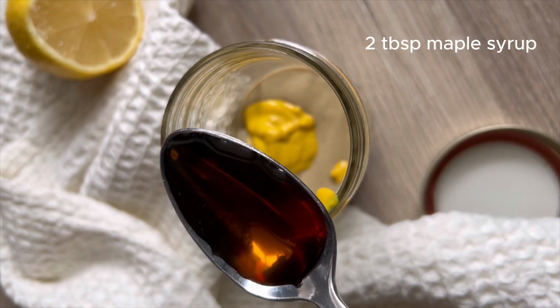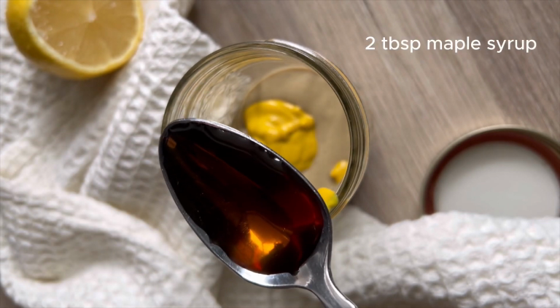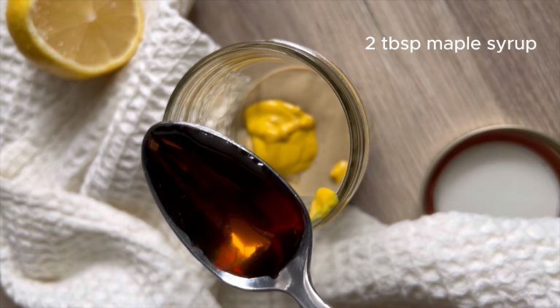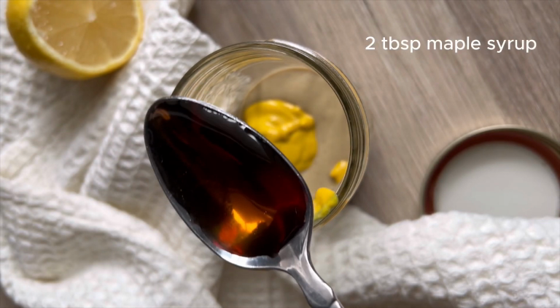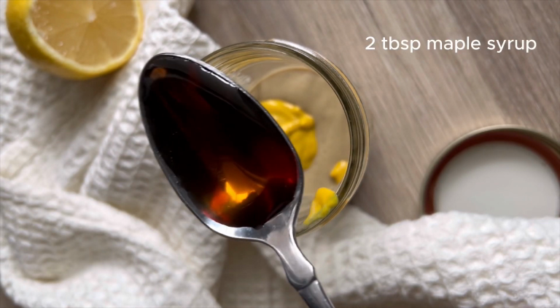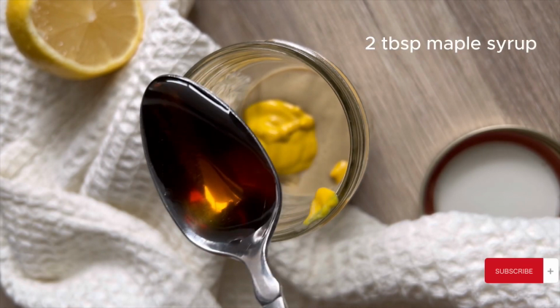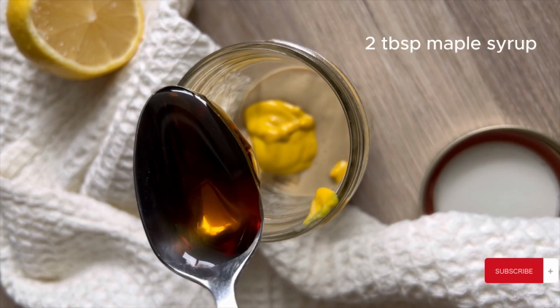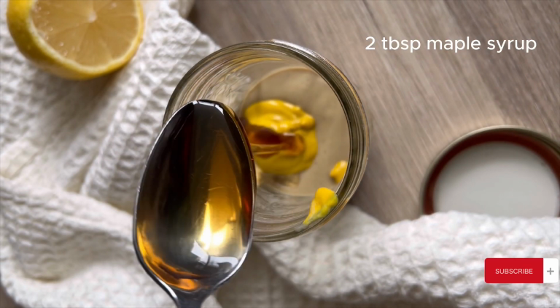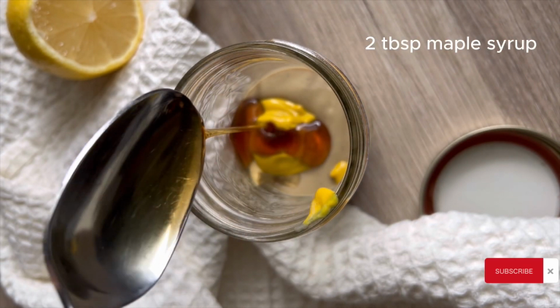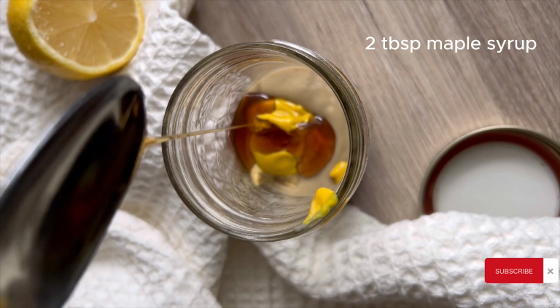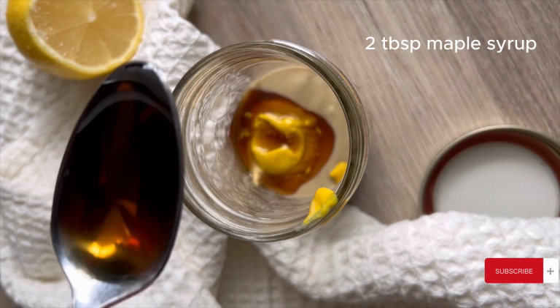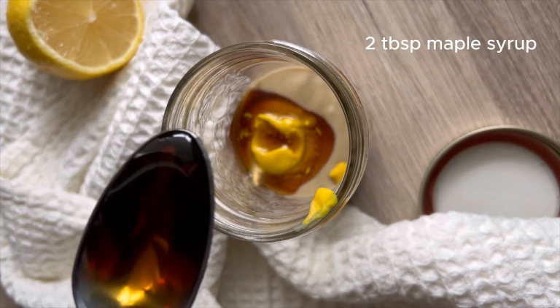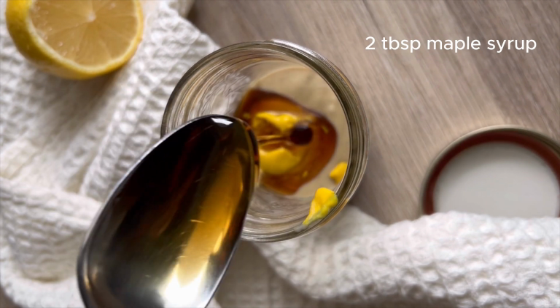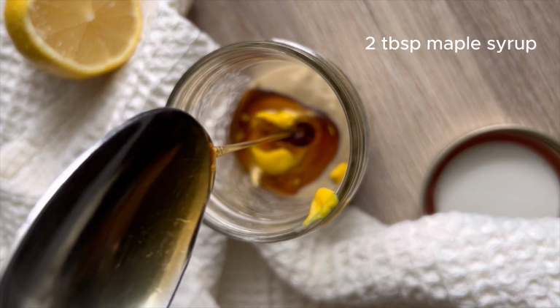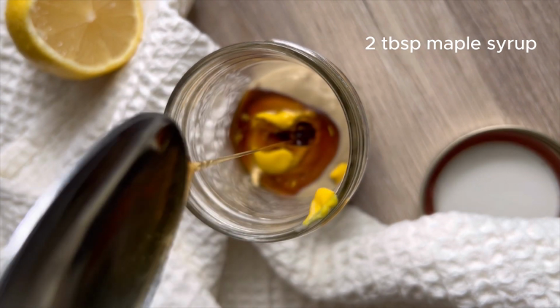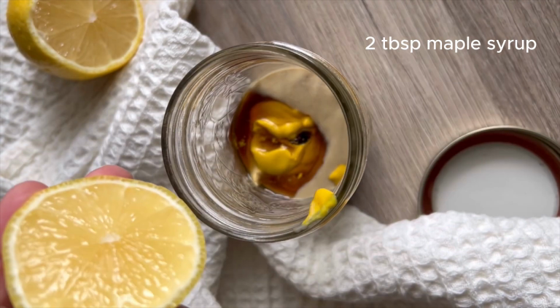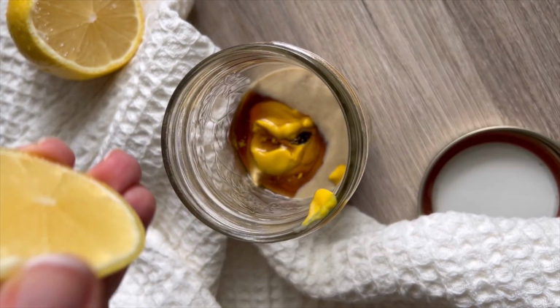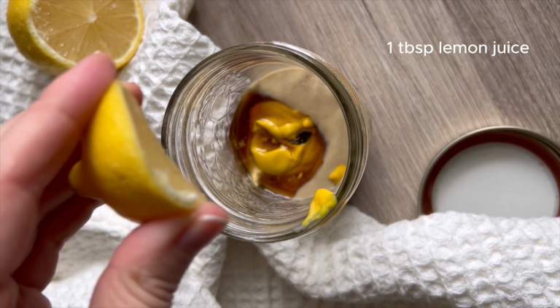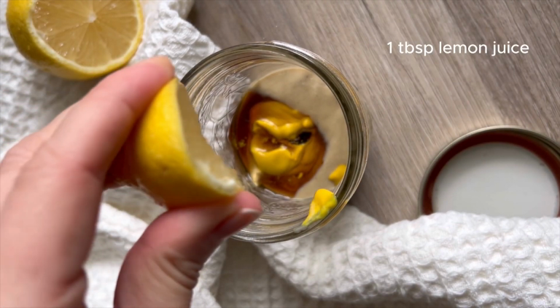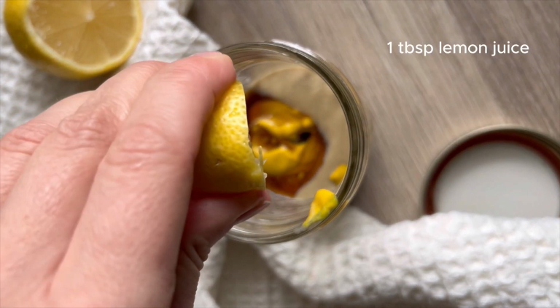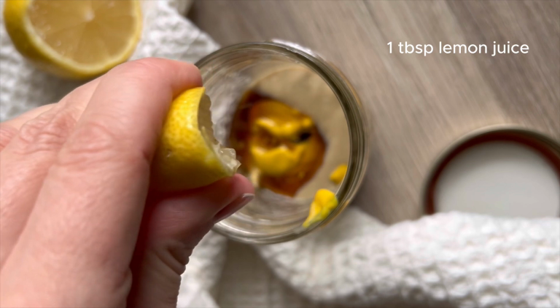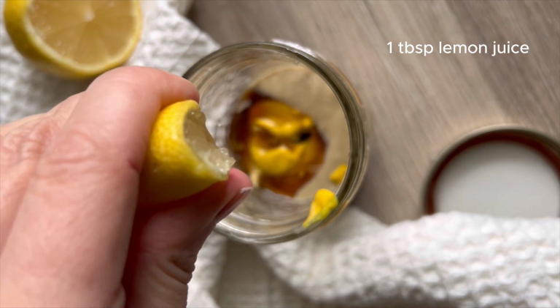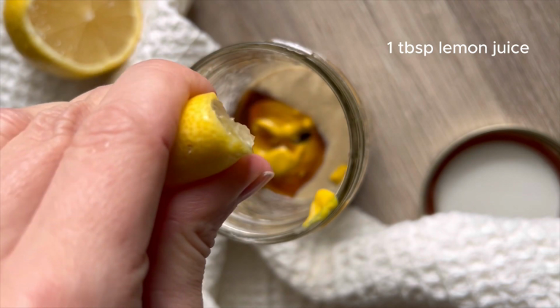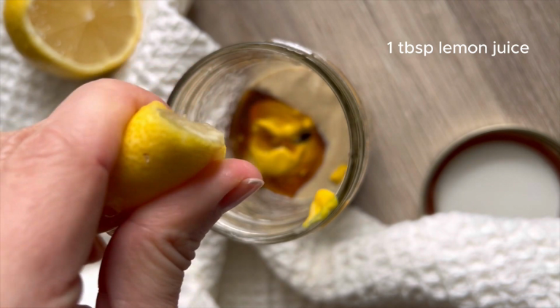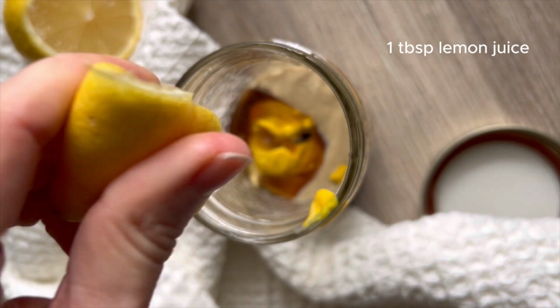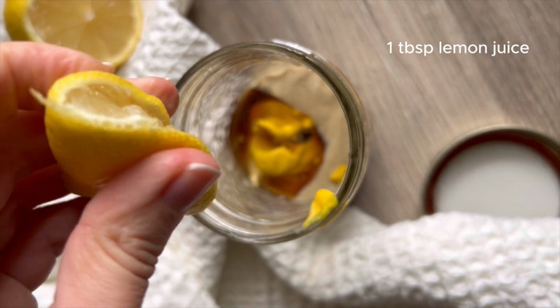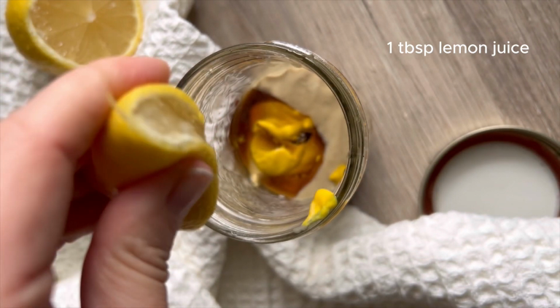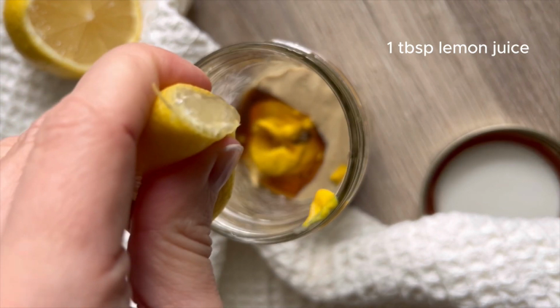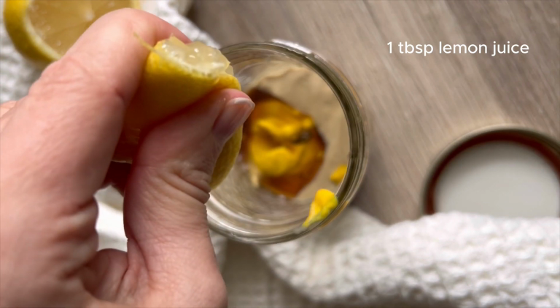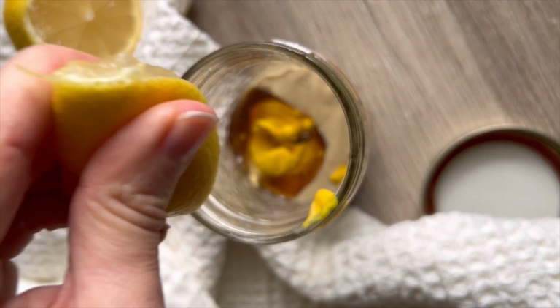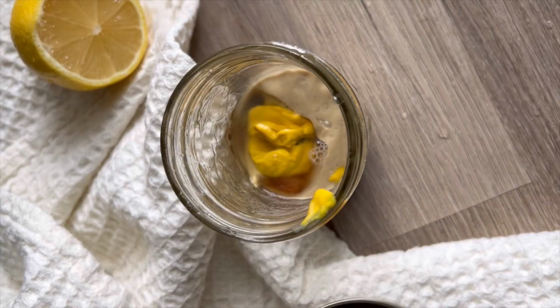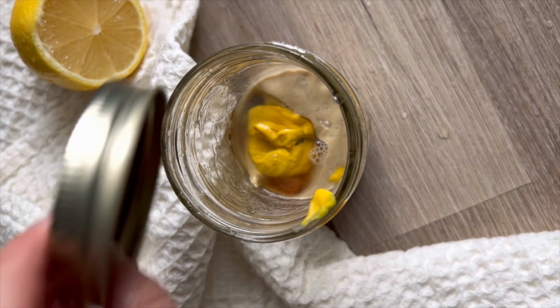For a little sweetness, I'm going to add in two tablespoons of pure maple syrup, but you could add honey or agave if you didn't want to use maple syrup. Then I'm just going to add about a tablespoon of lemon juice to brighten this up a little bit and make it even more tasty and delicious.